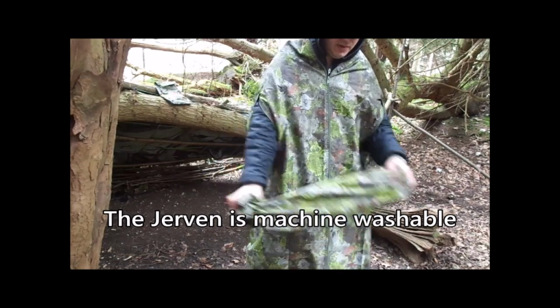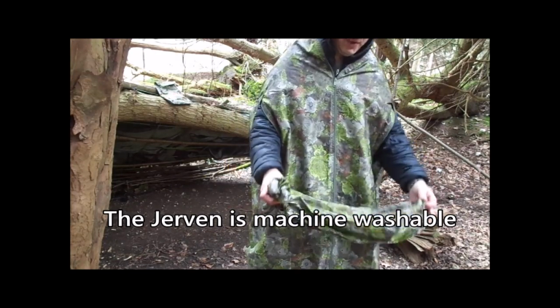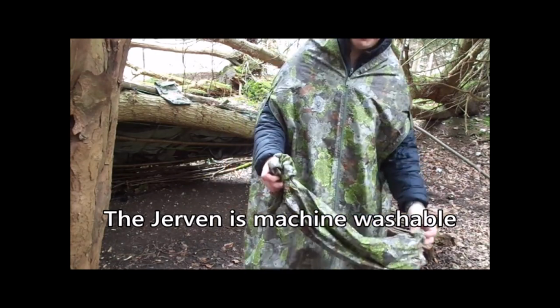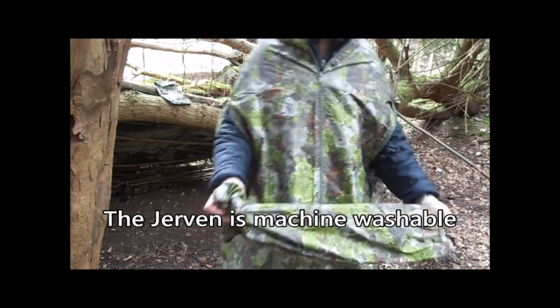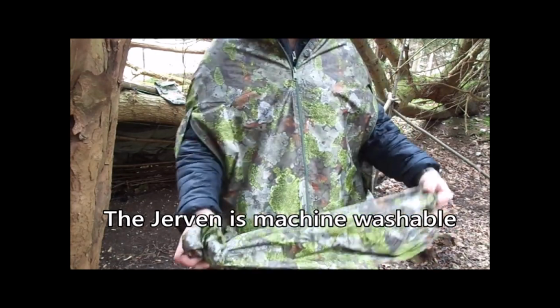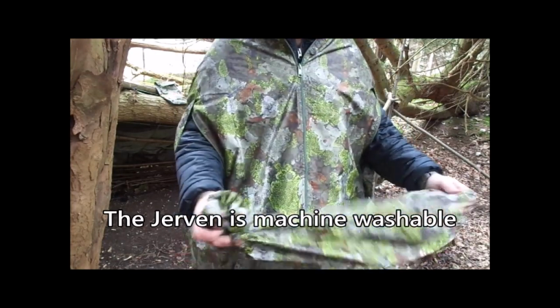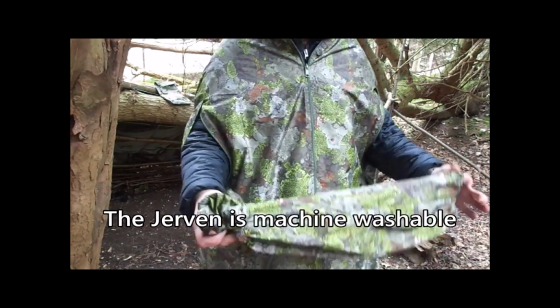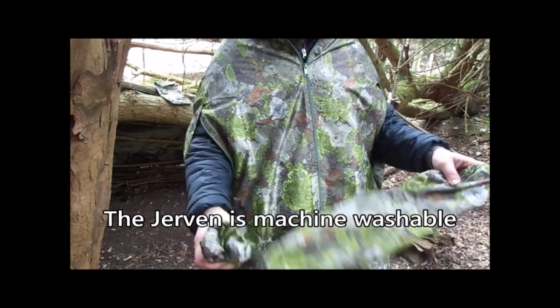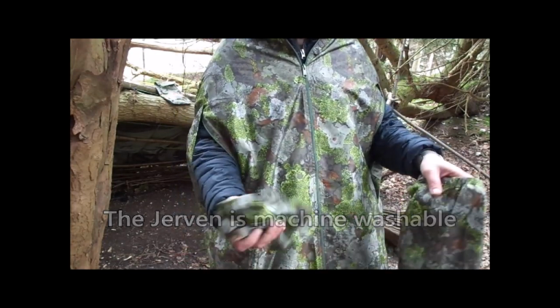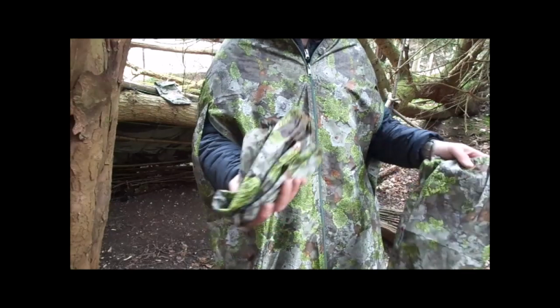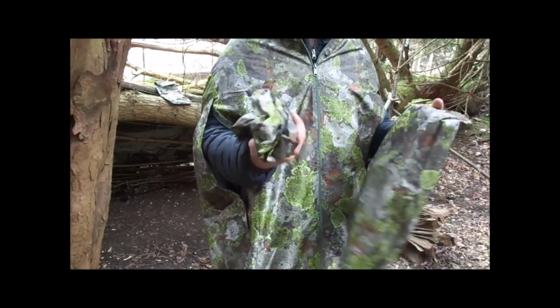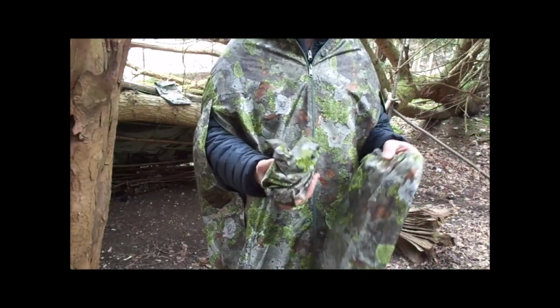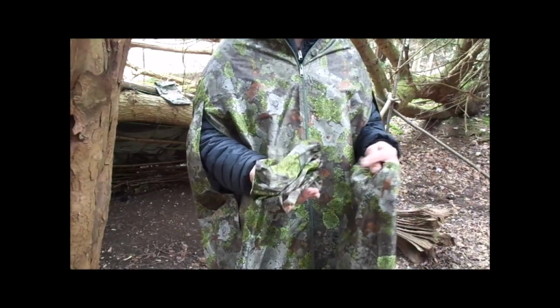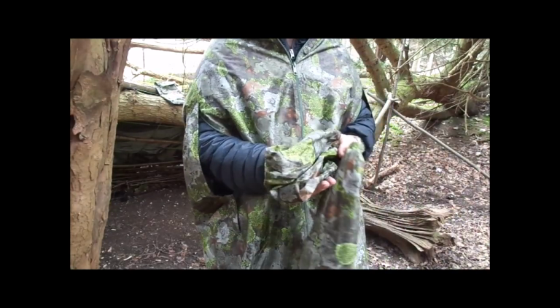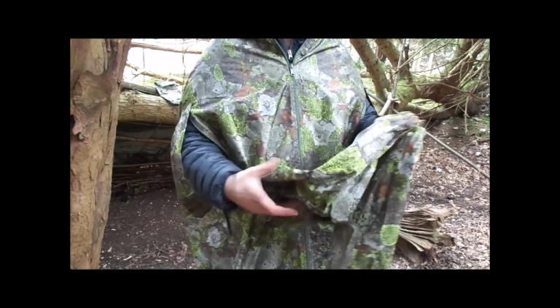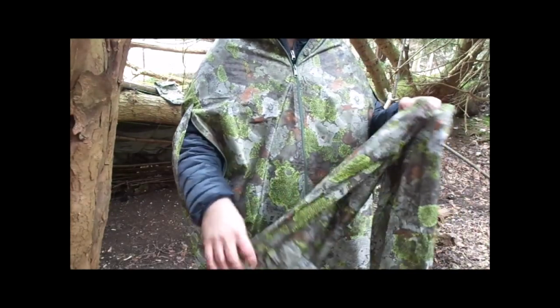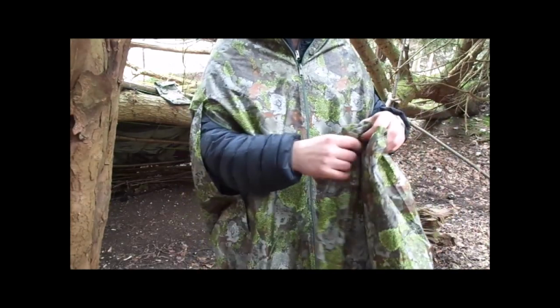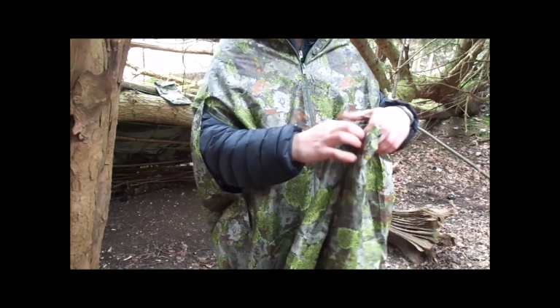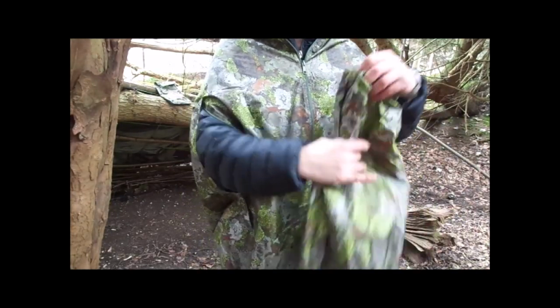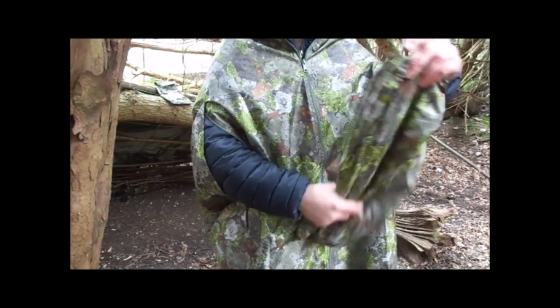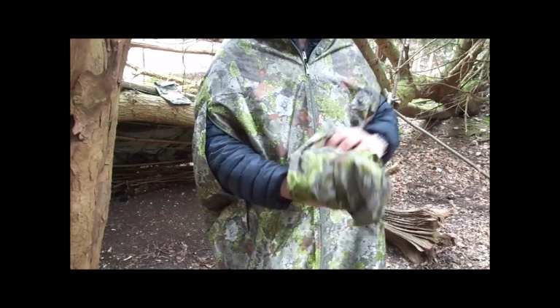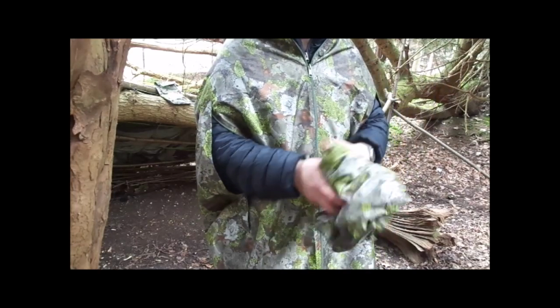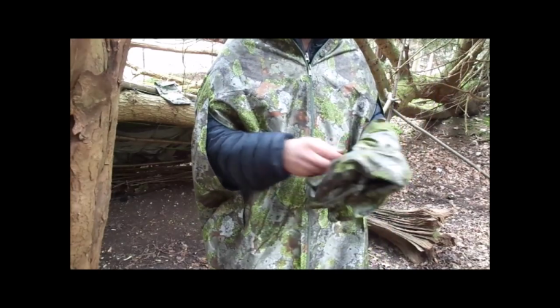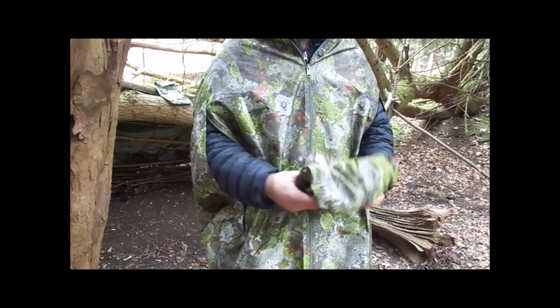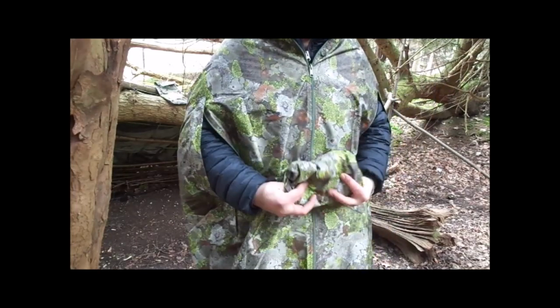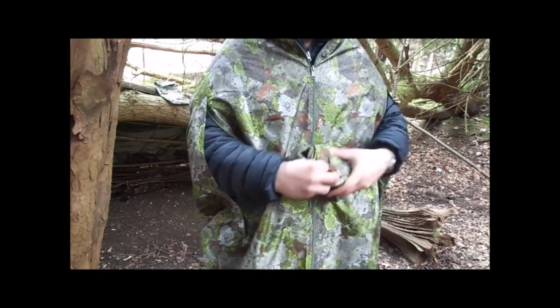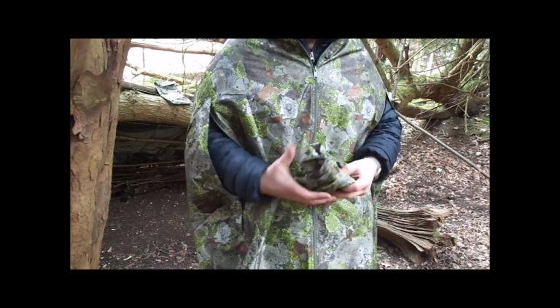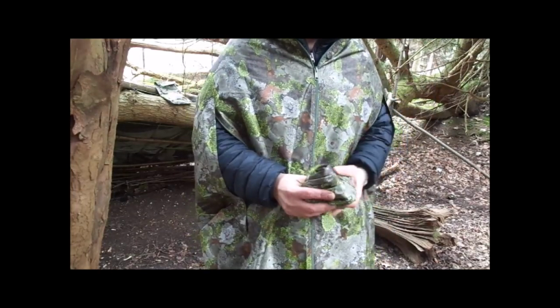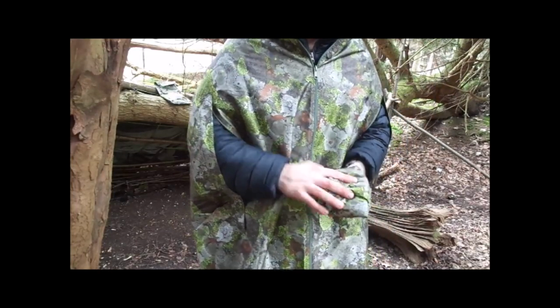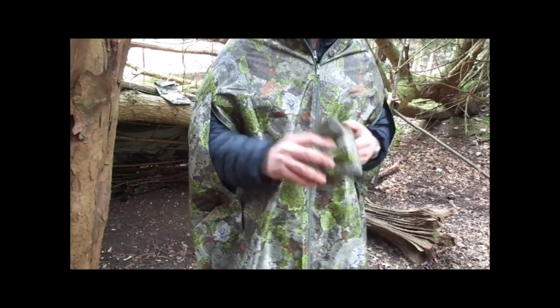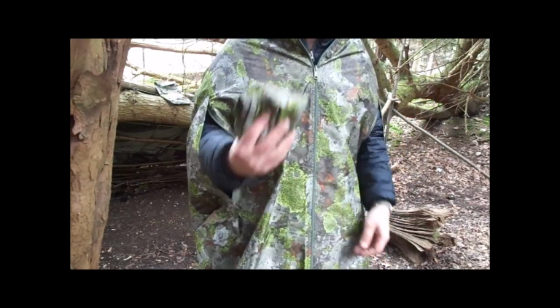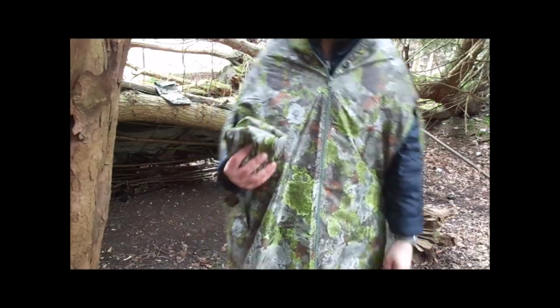When you're around camp, I wouldn't really use the arm tubes, since I've got a tarp overhead anyway if it's raining. But they're definitely a nice touch.